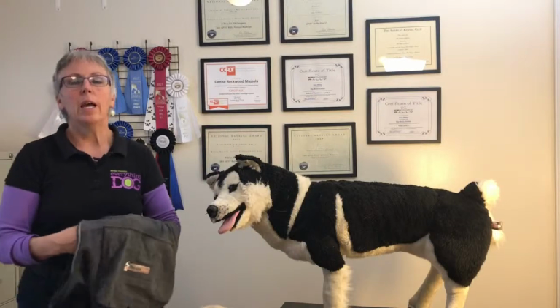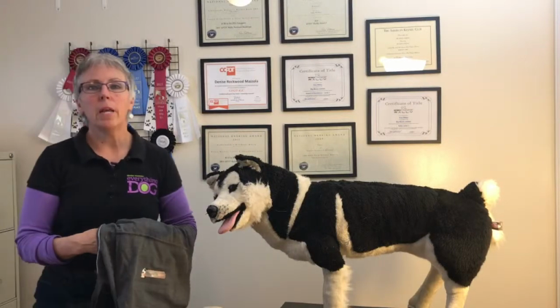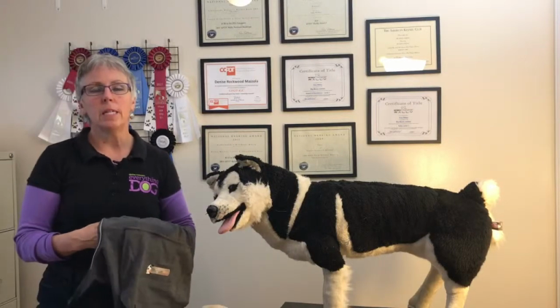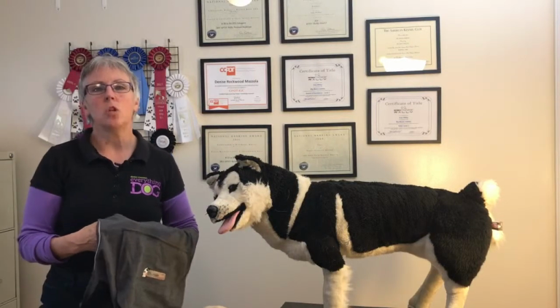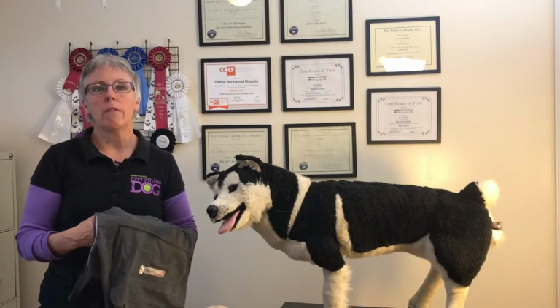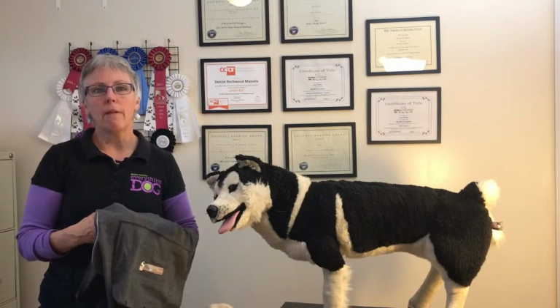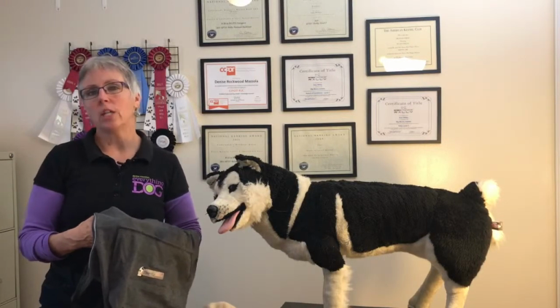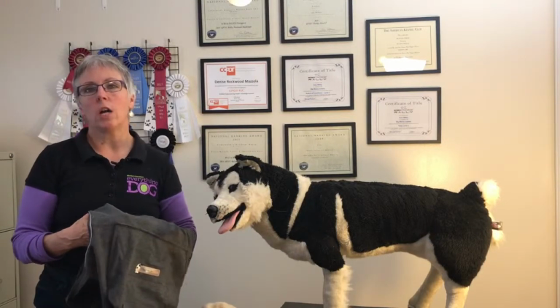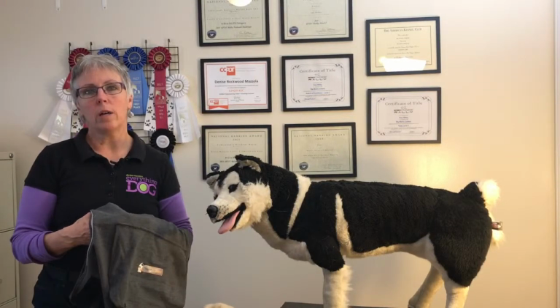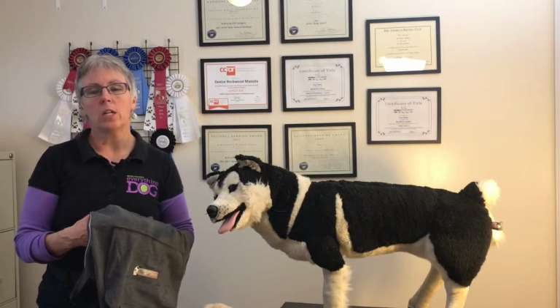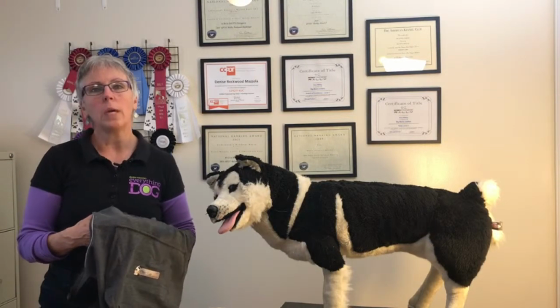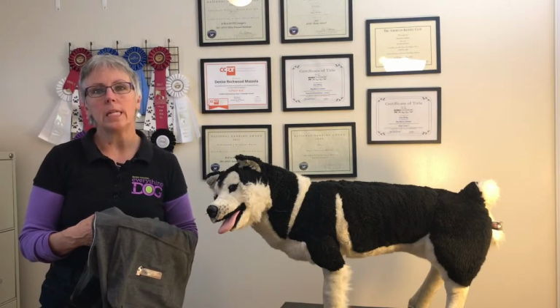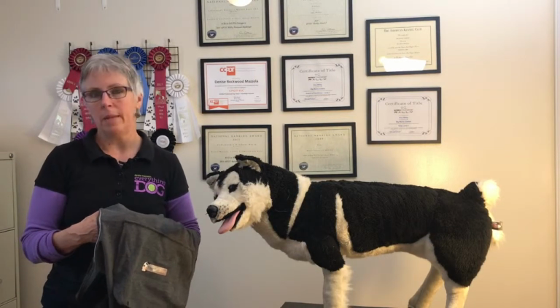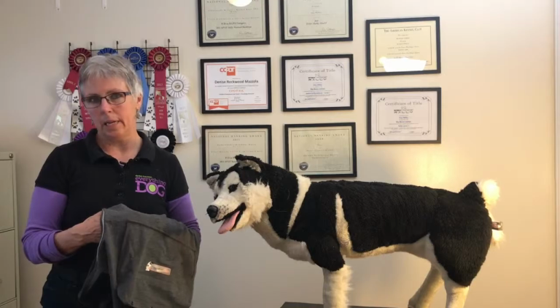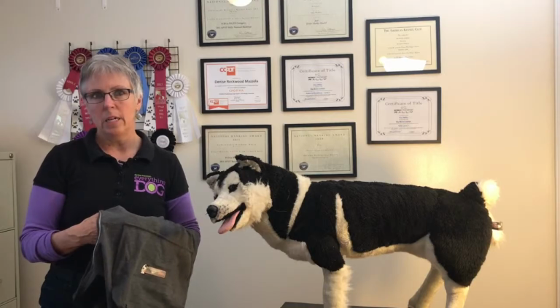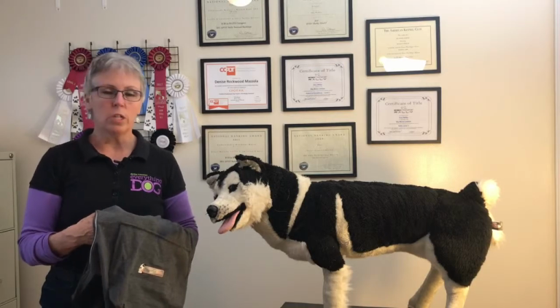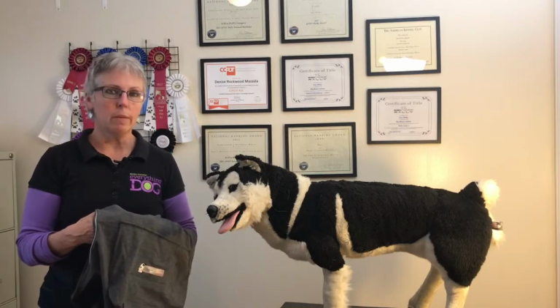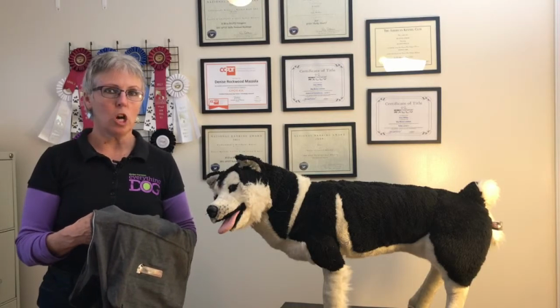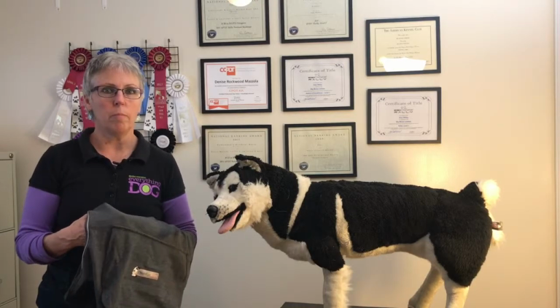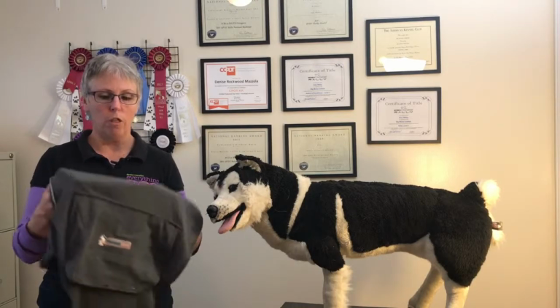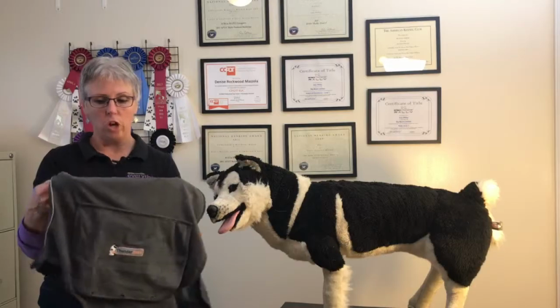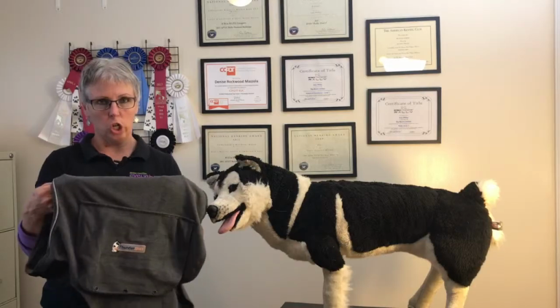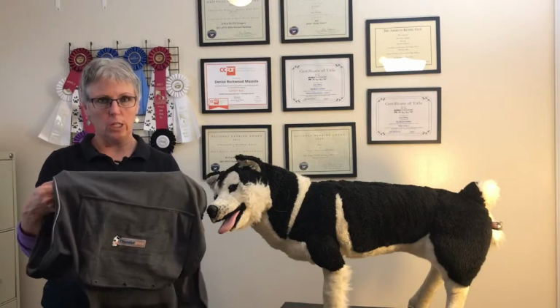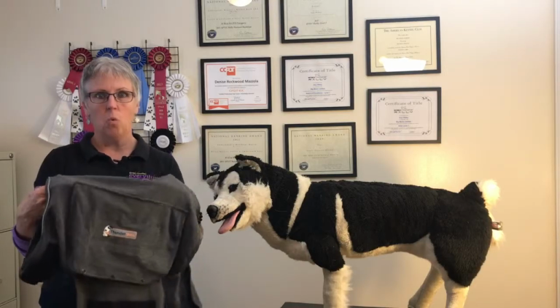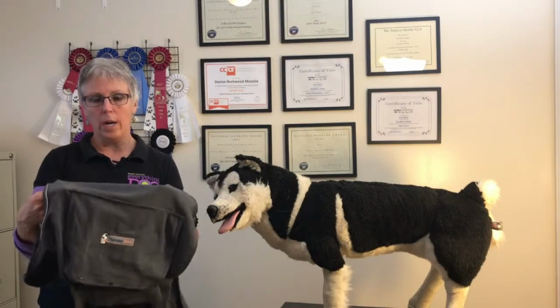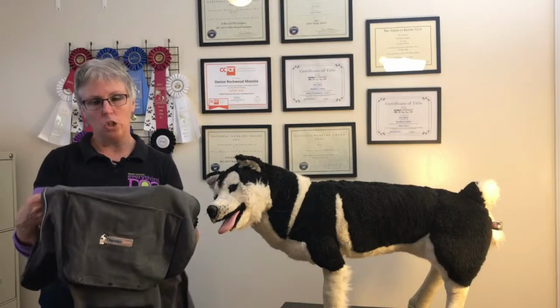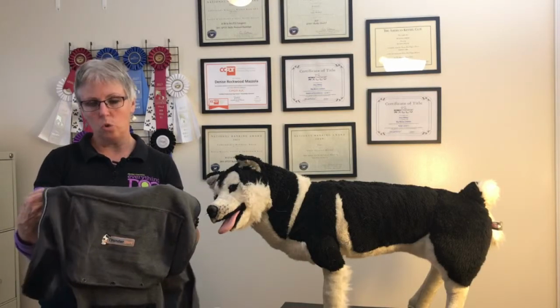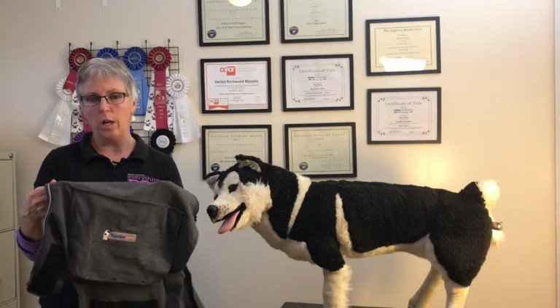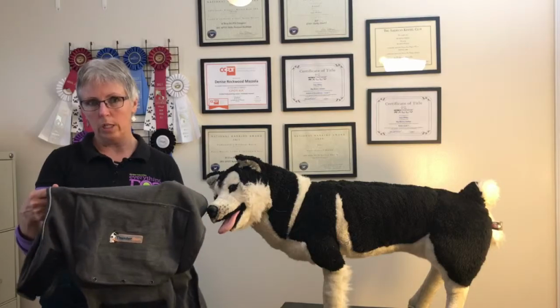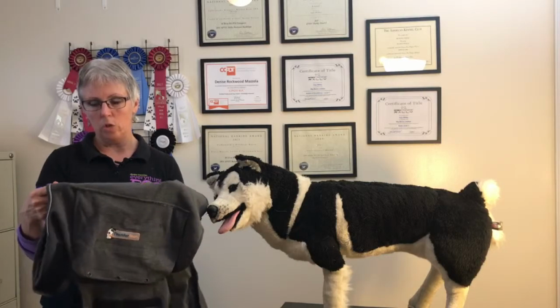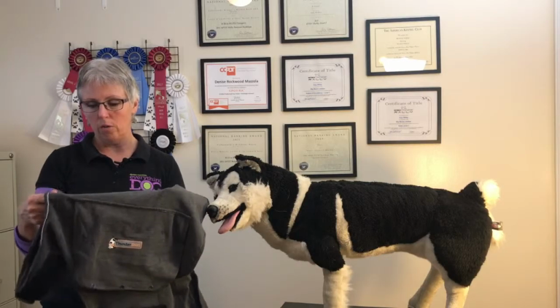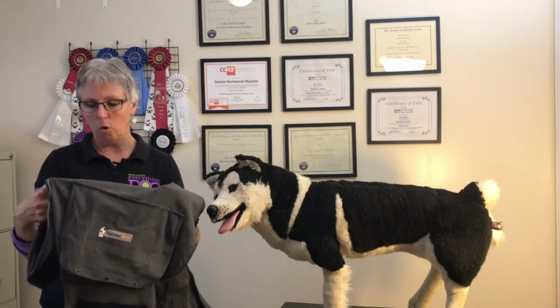Hey everybody, Denise Mazzola here from Everything Dog and welcome back to our weekly 10 minute tip. Today I'm going to talk to you about Thunder Shirts — why you might use one, what they do, and how they work.